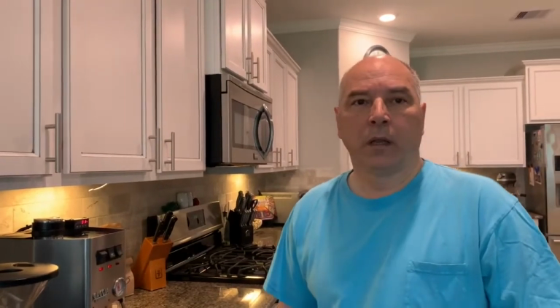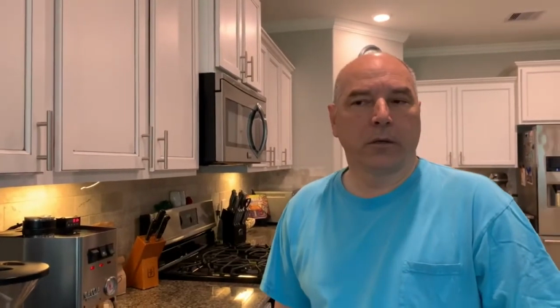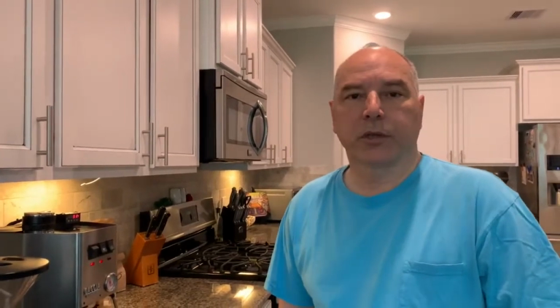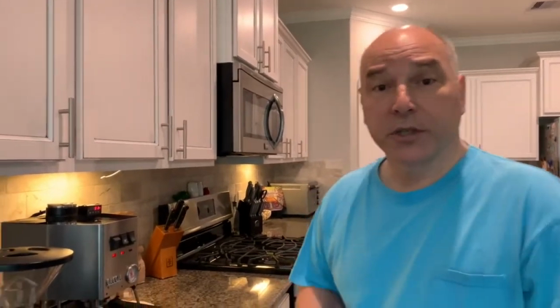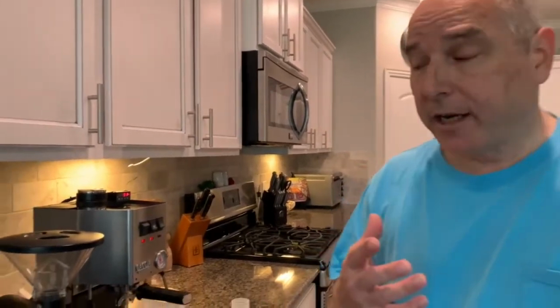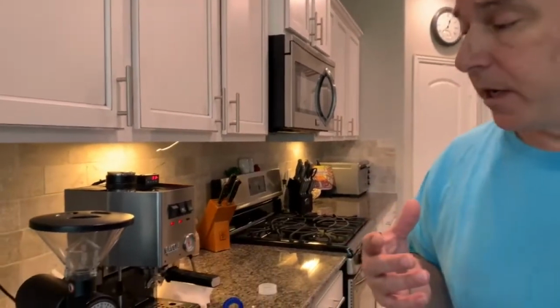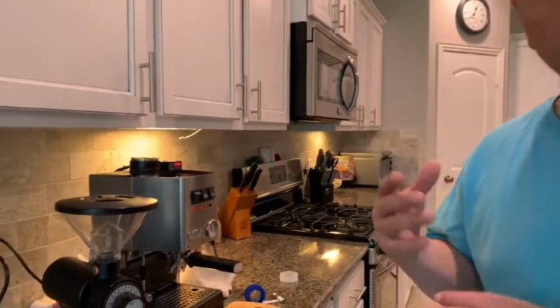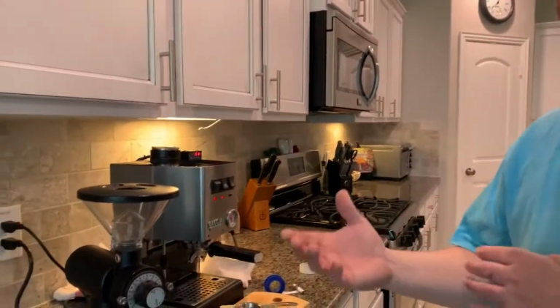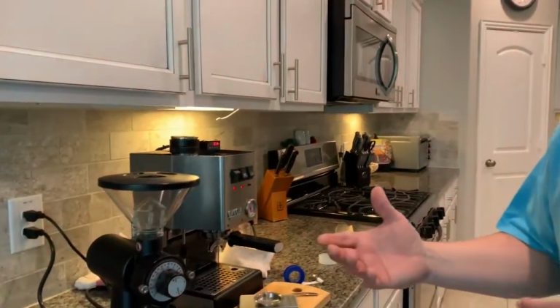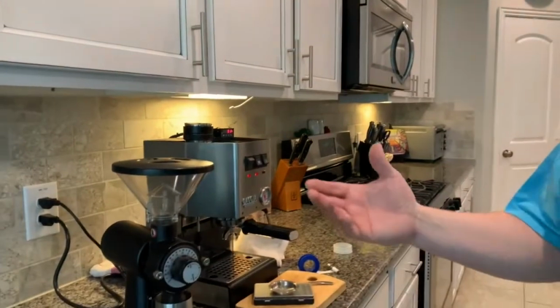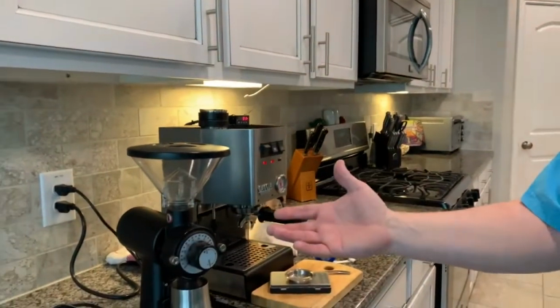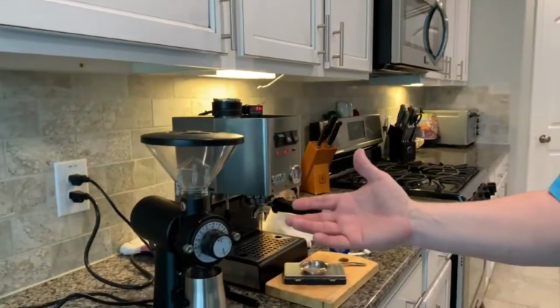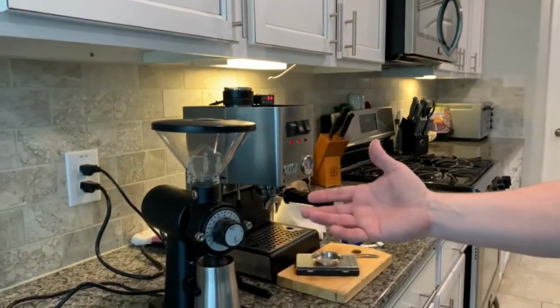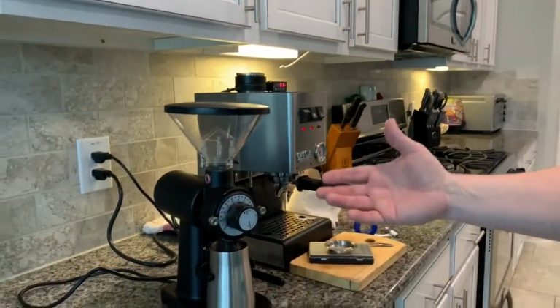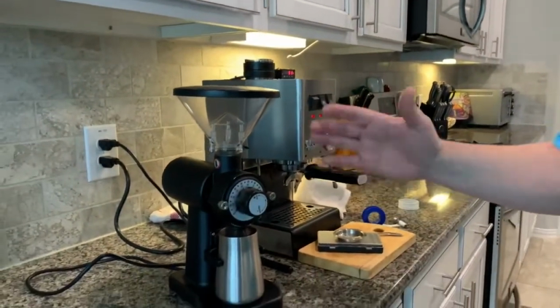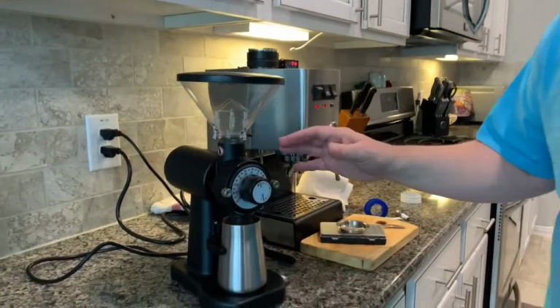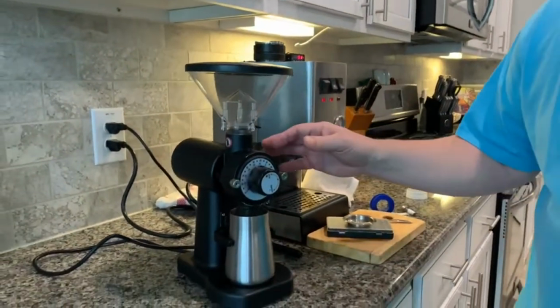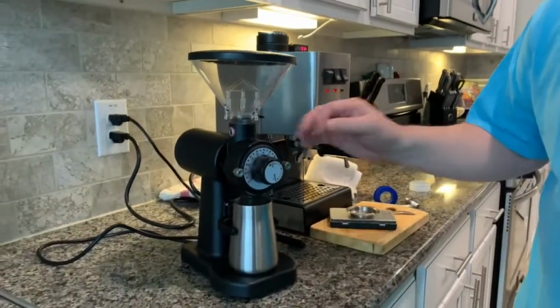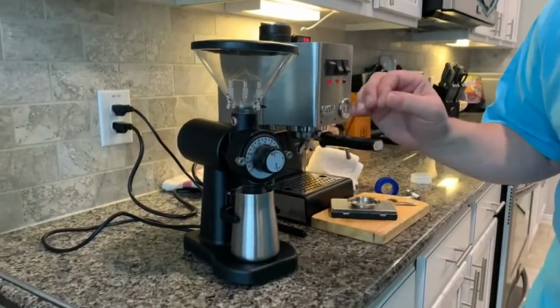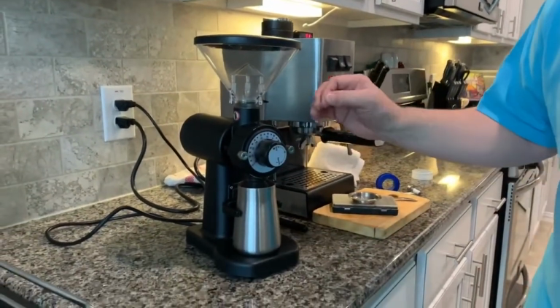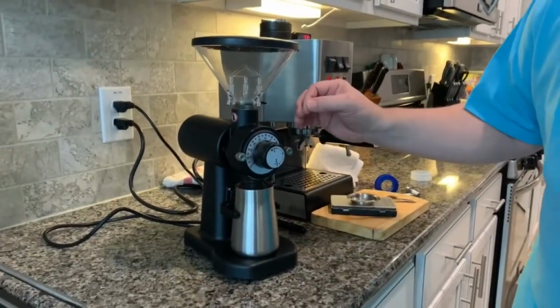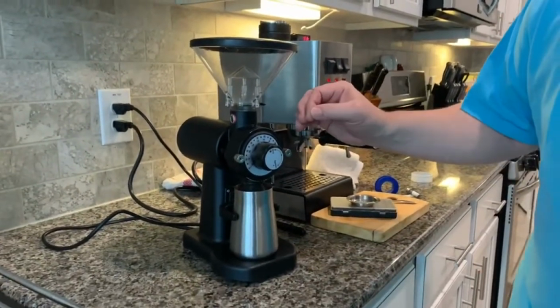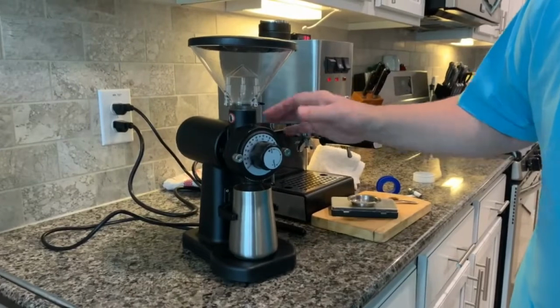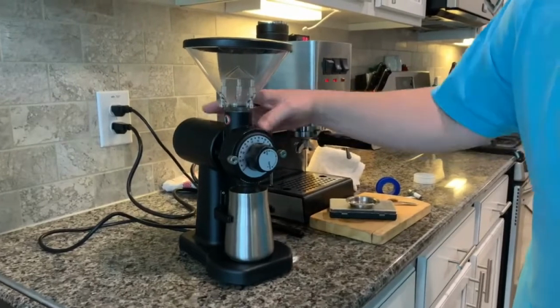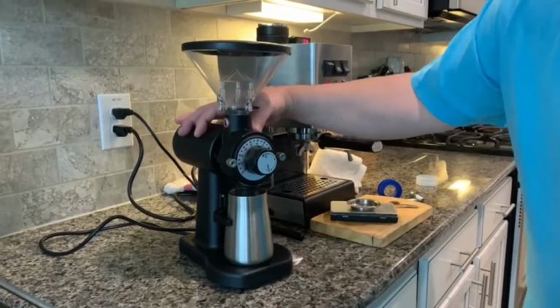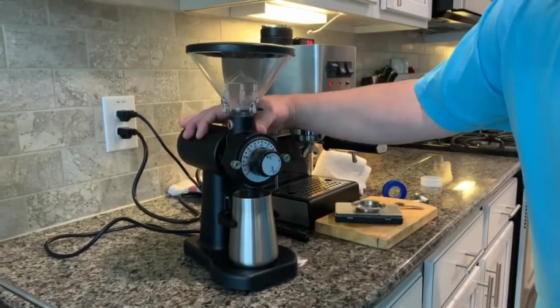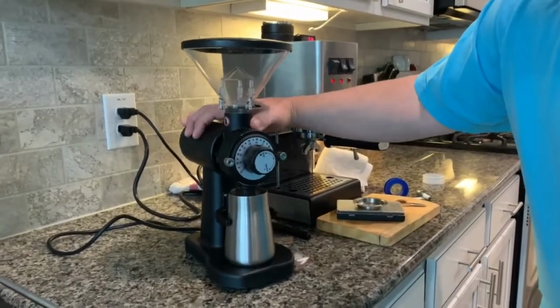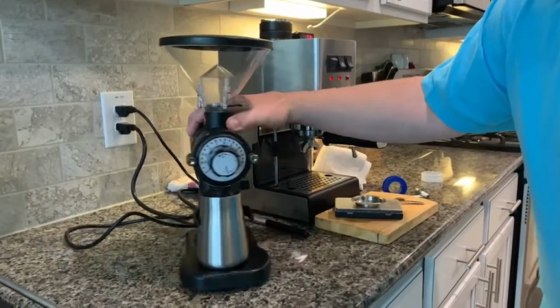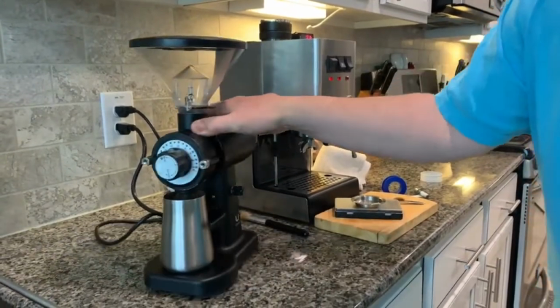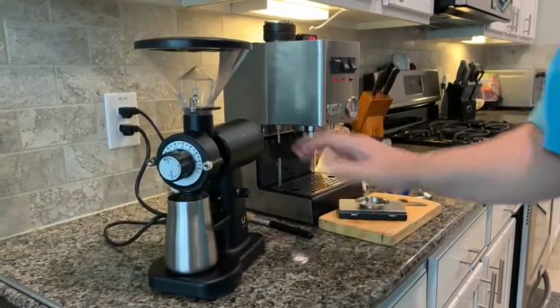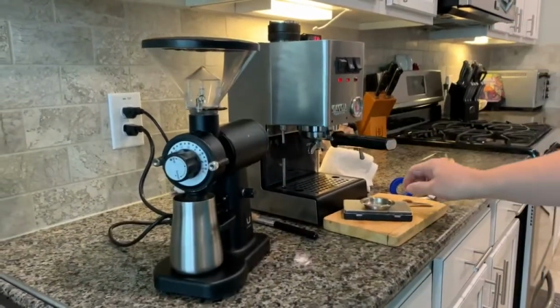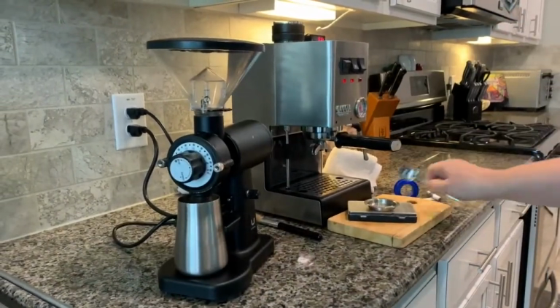Hello espresso lovers. Today I'm going to give you a follow-up on the Urbanic grinder that I talked about in my last video — a little bit of bad news and some good news.